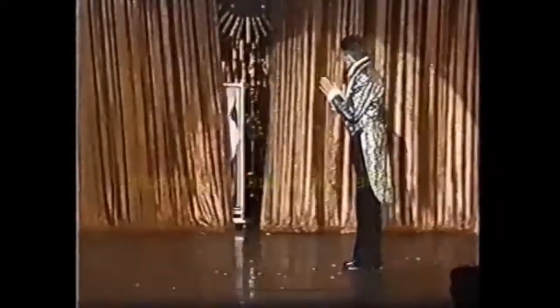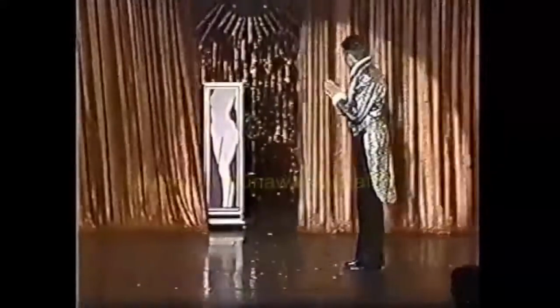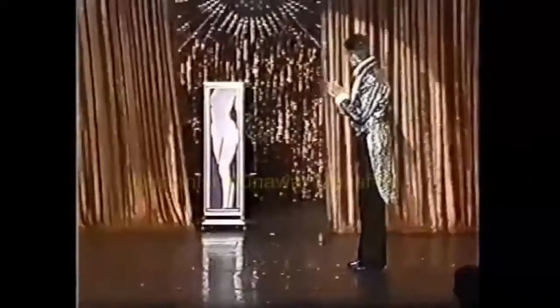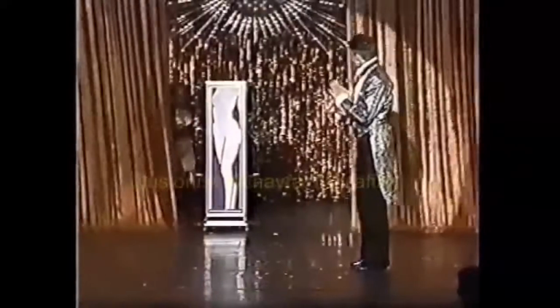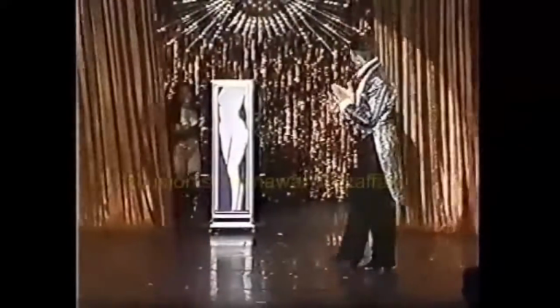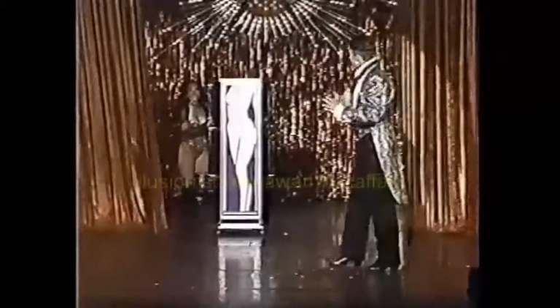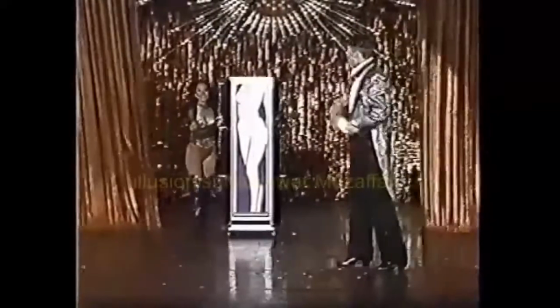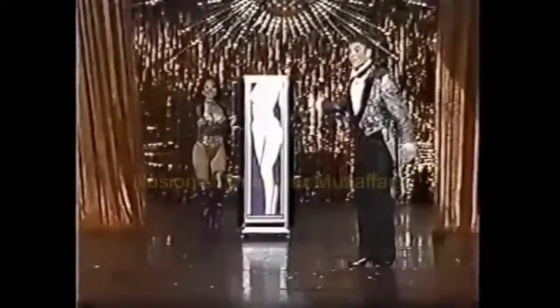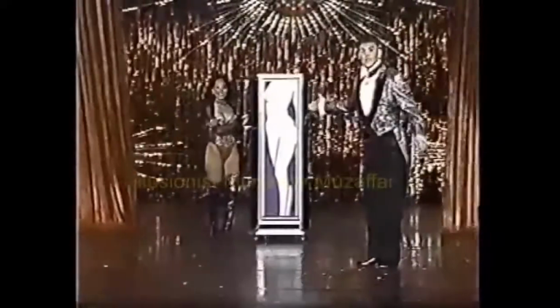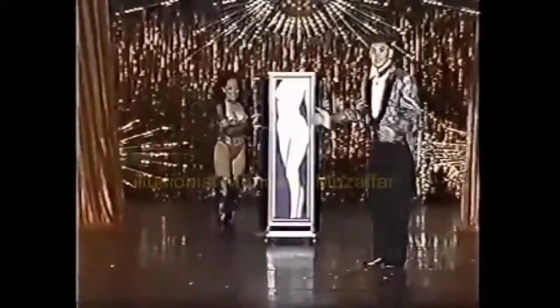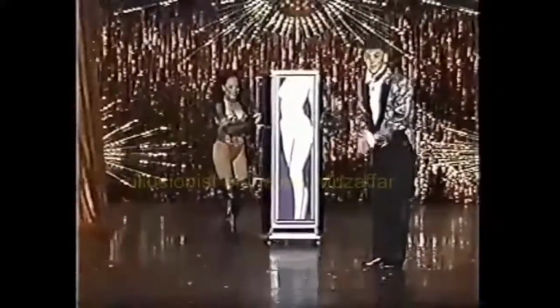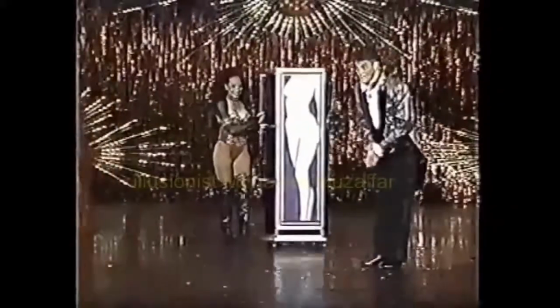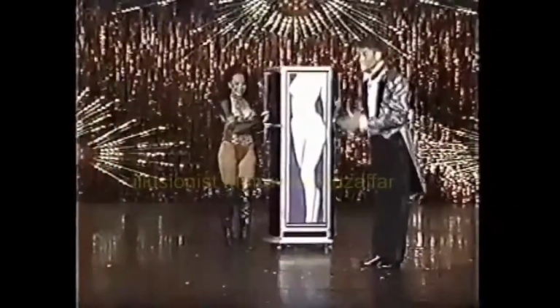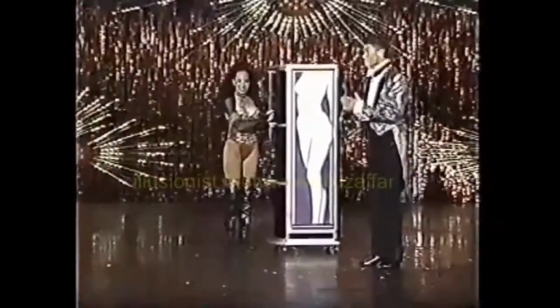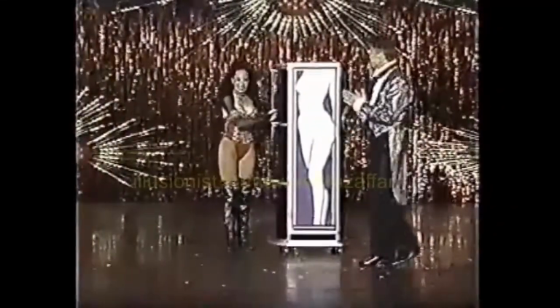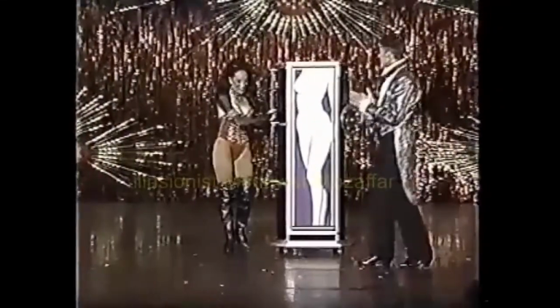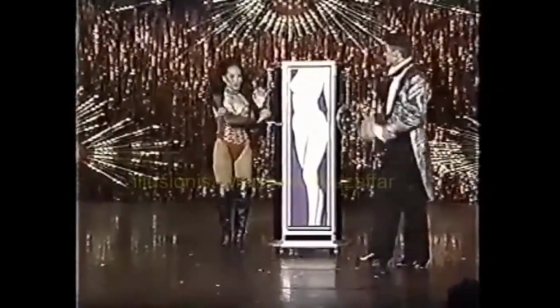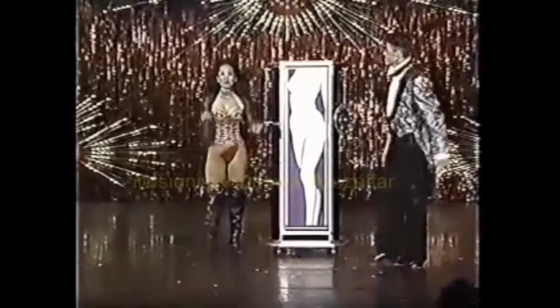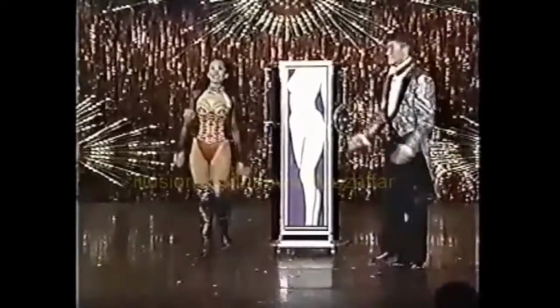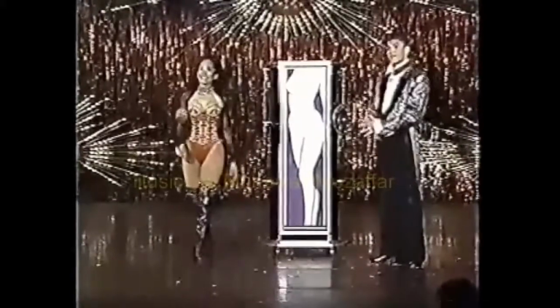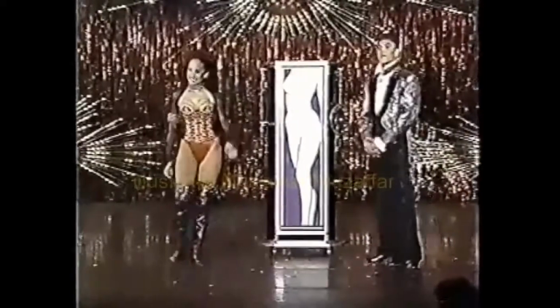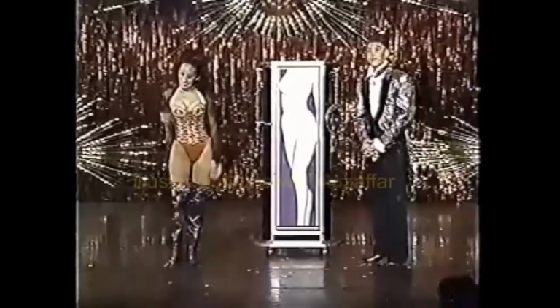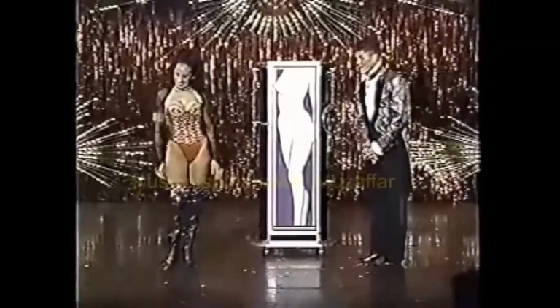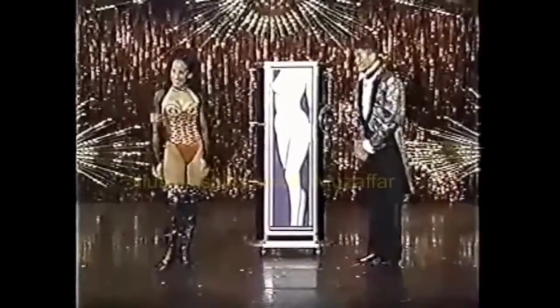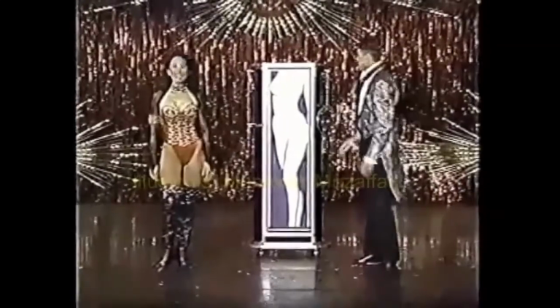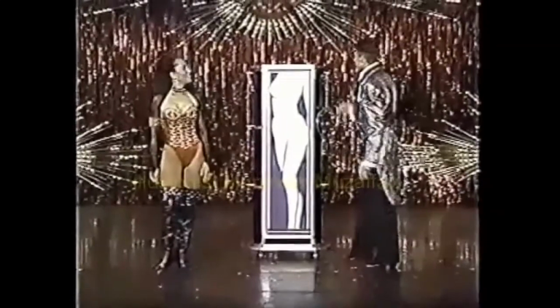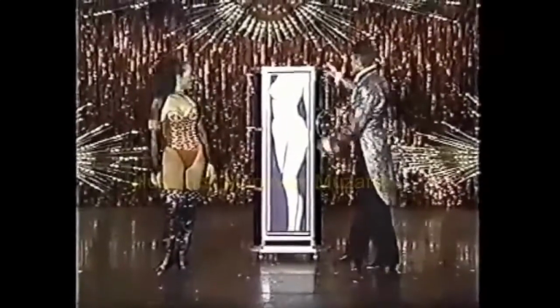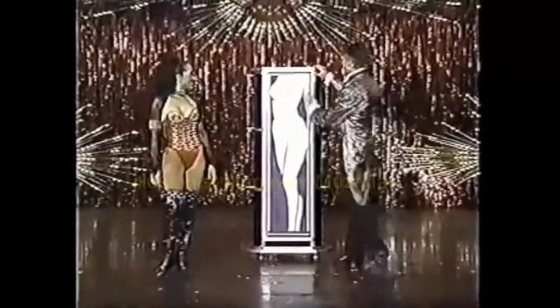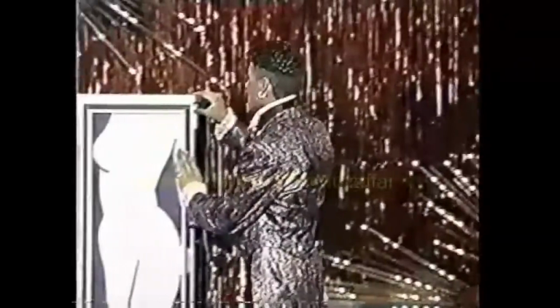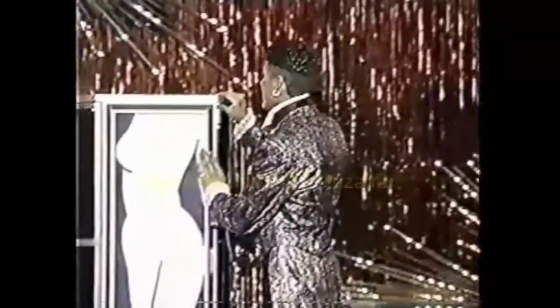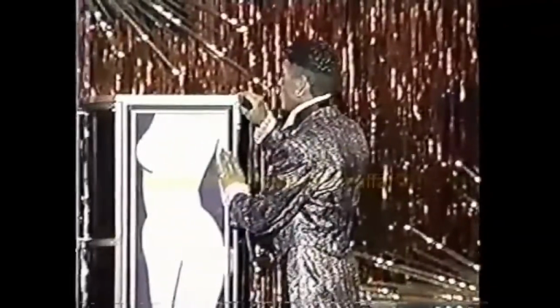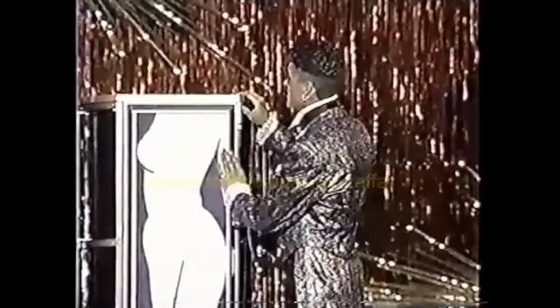Here it is. I call it the Brian Austin Green Reducing Machine. Please welcome my lovely assistant, Mickey. I'm just running through all the major points in my head, hoping I don't trip on something or forget something or have it look stupid.